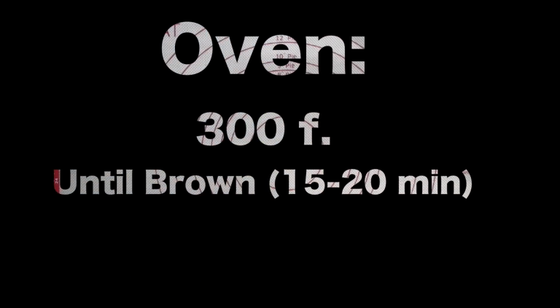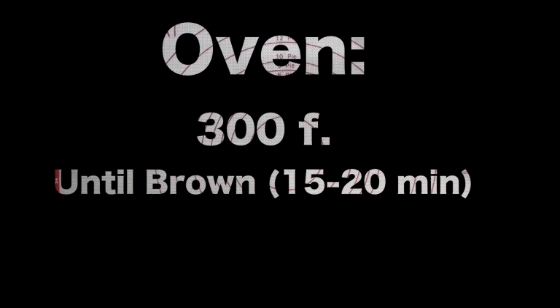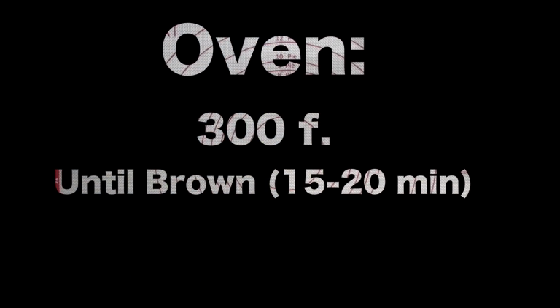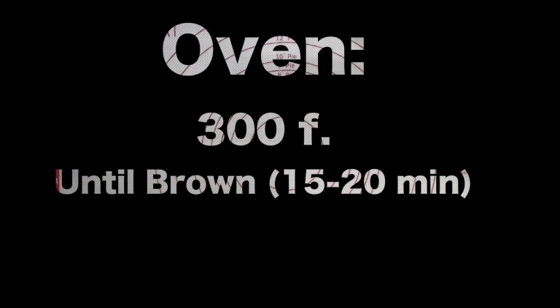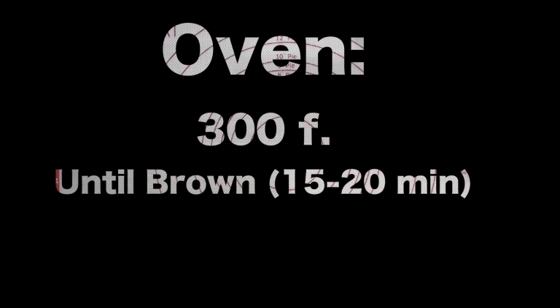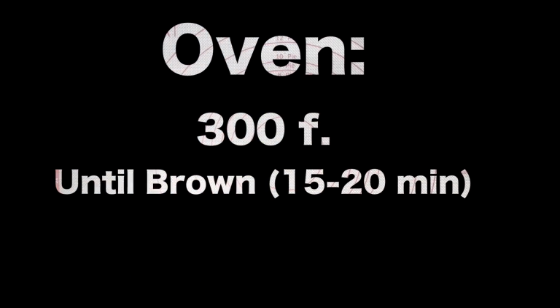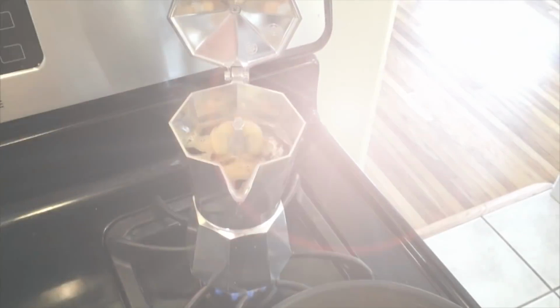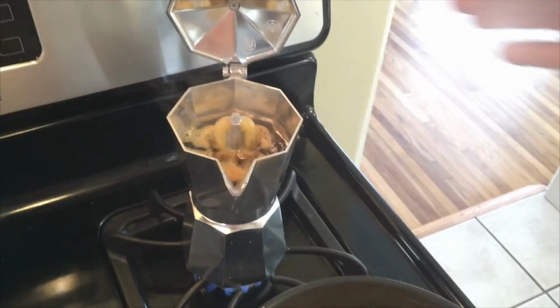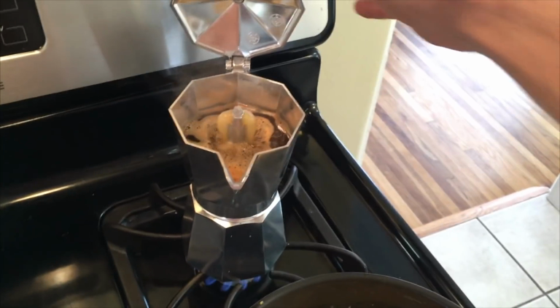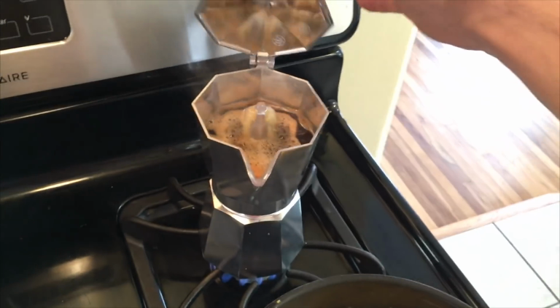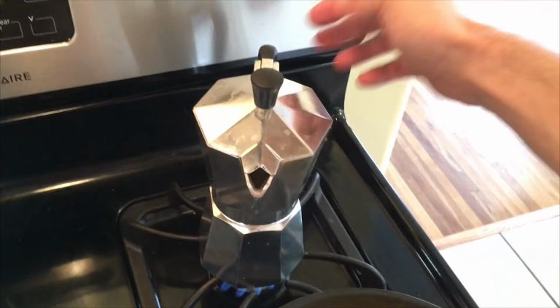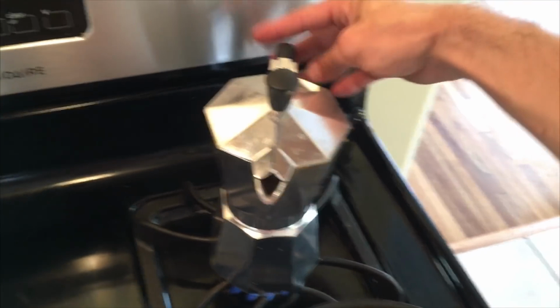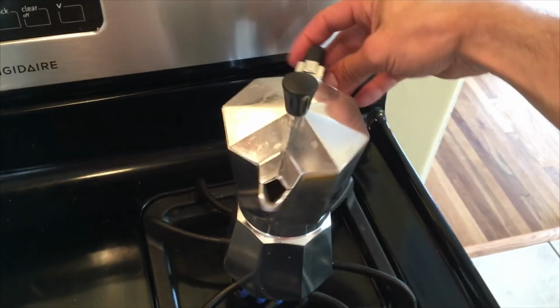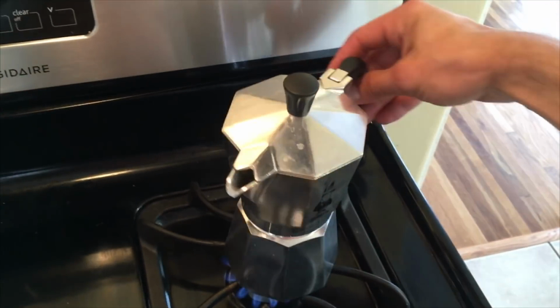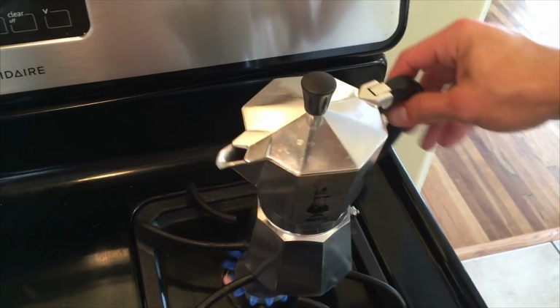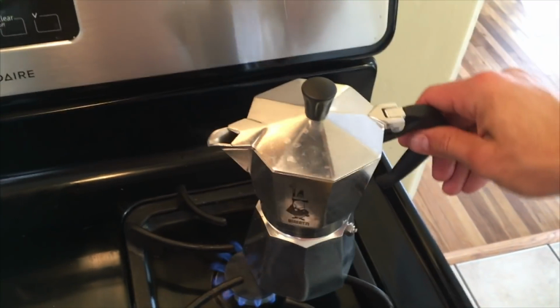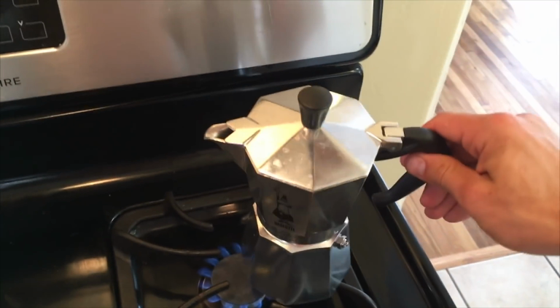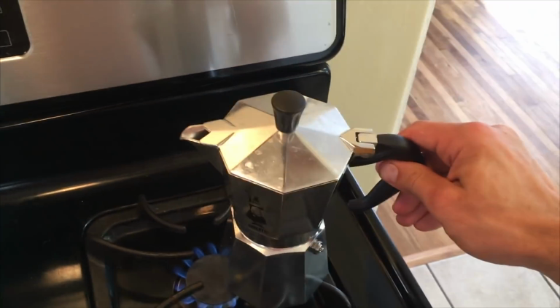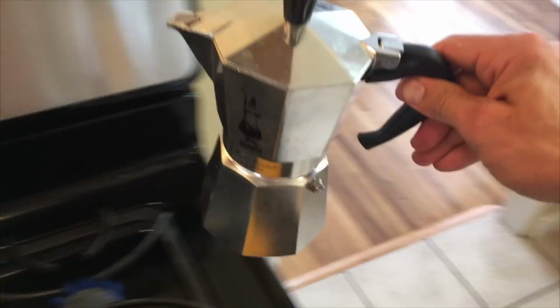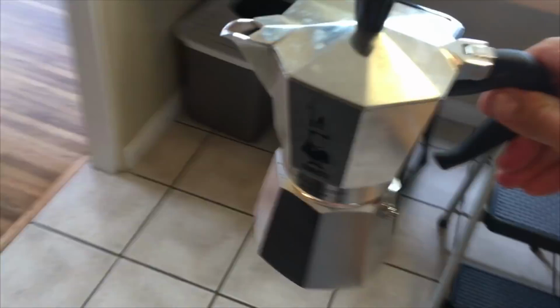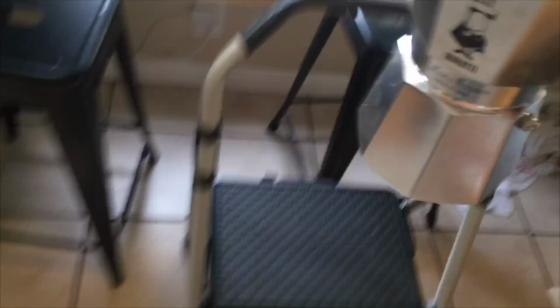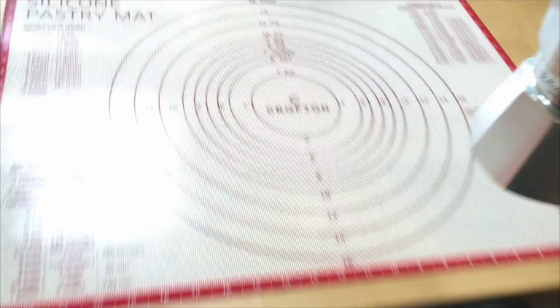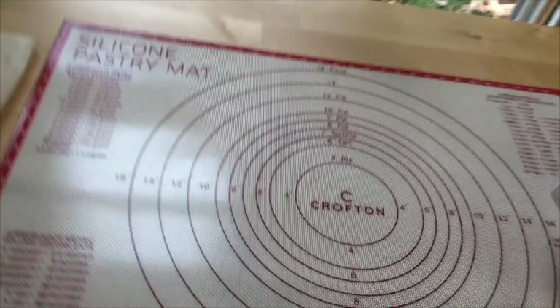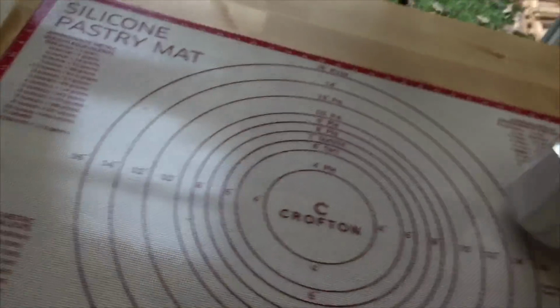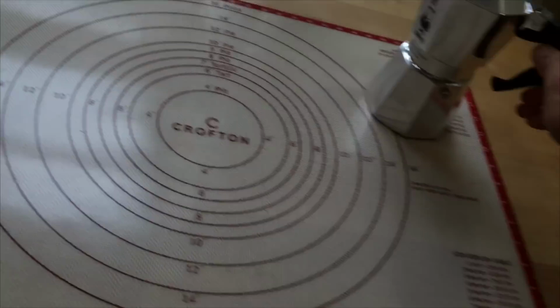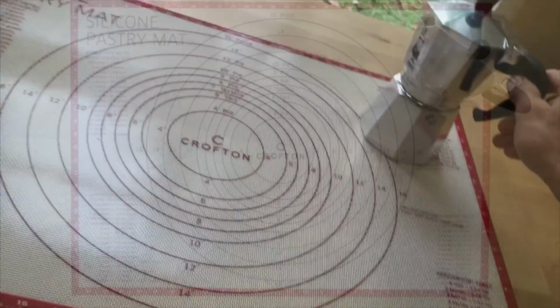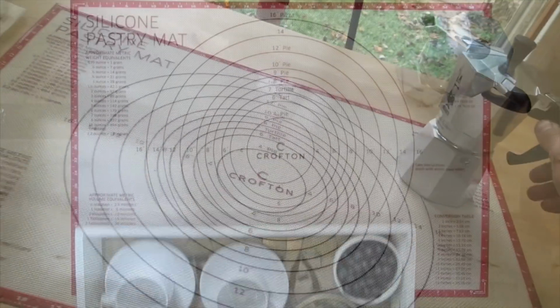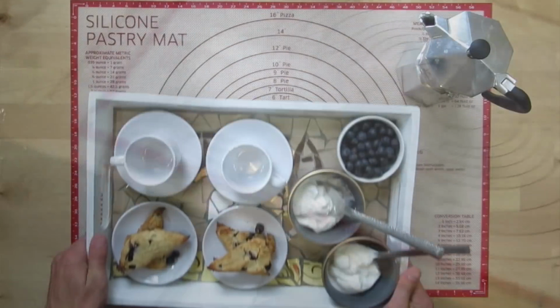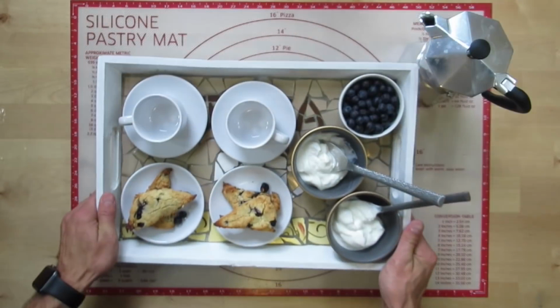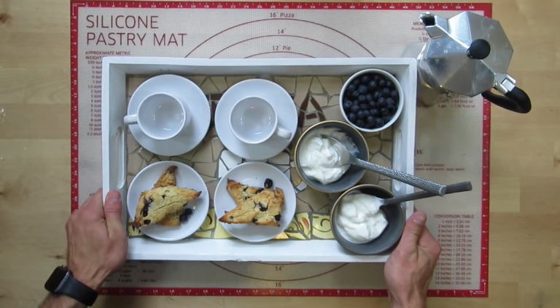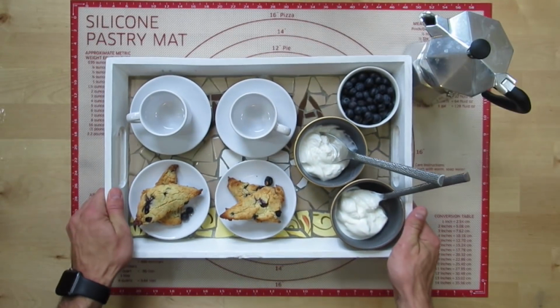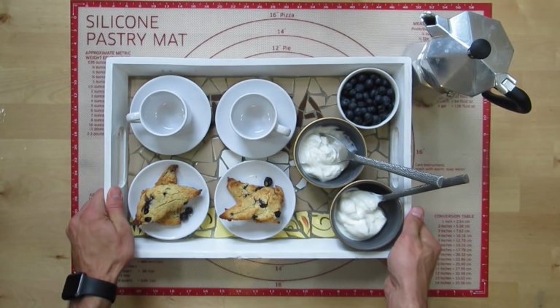They go so well with espresso. I'm using a moka pot — it's just a stovetop espresso pot. I'll link to it in the description if you're interested.